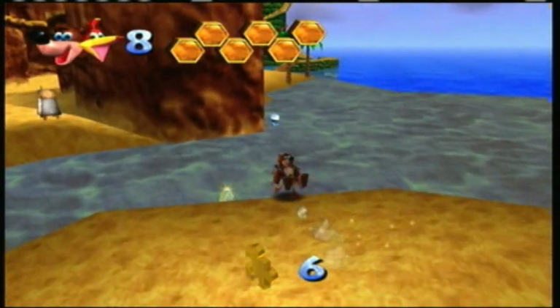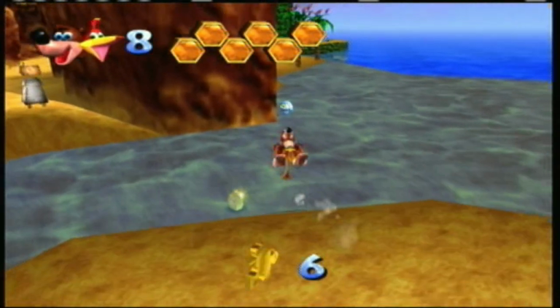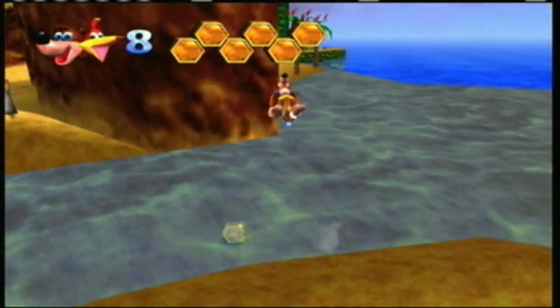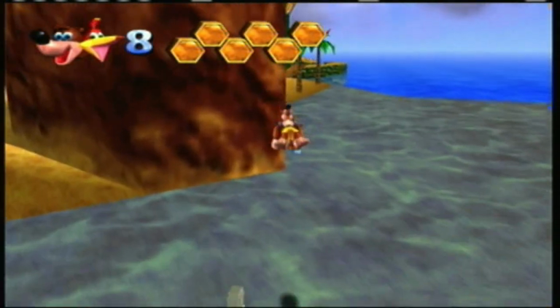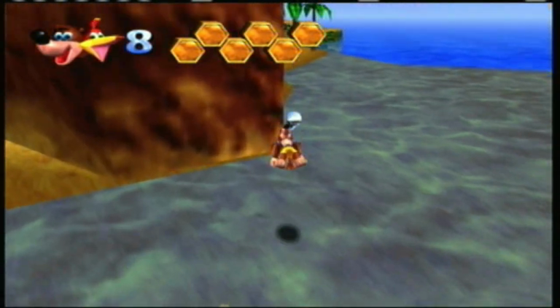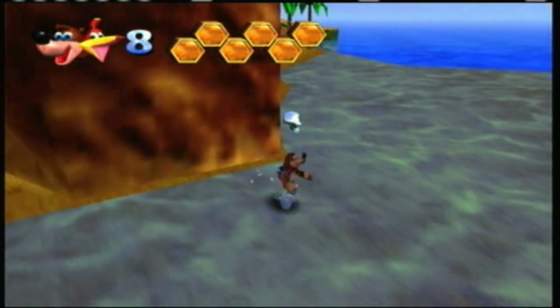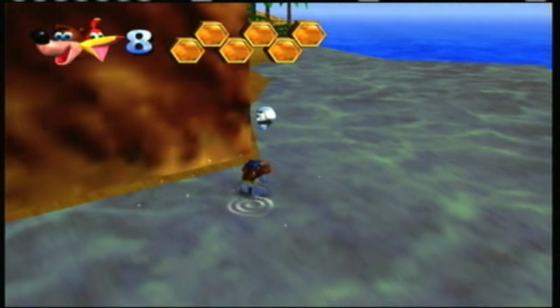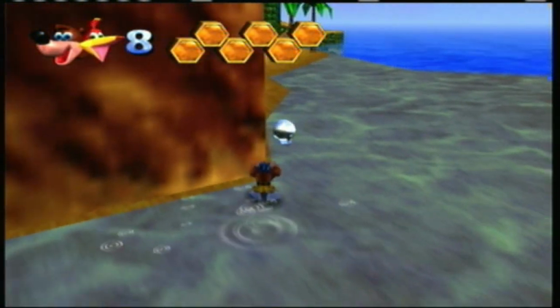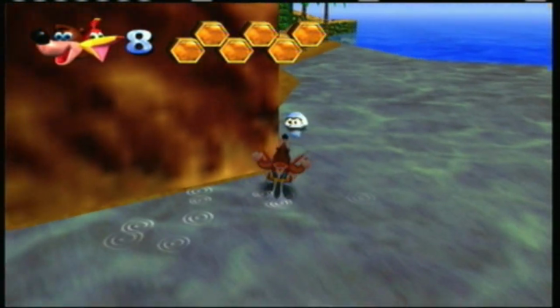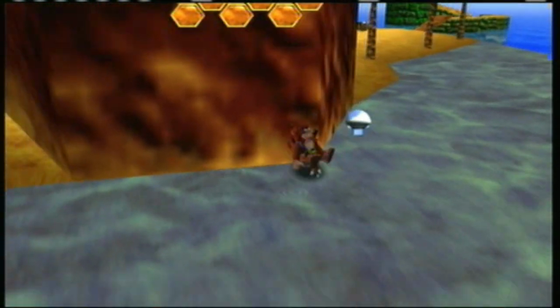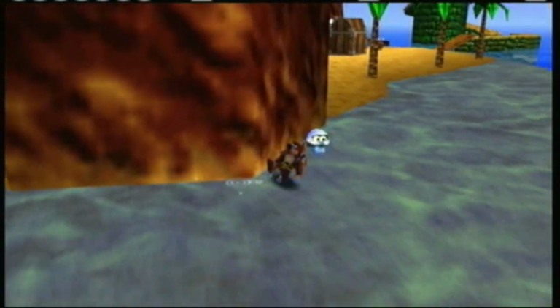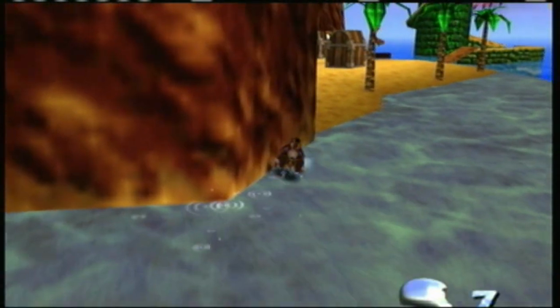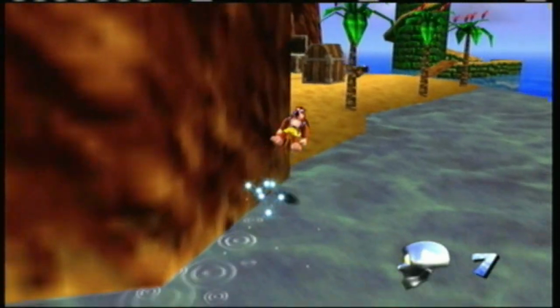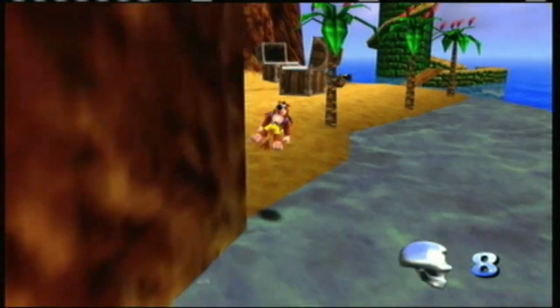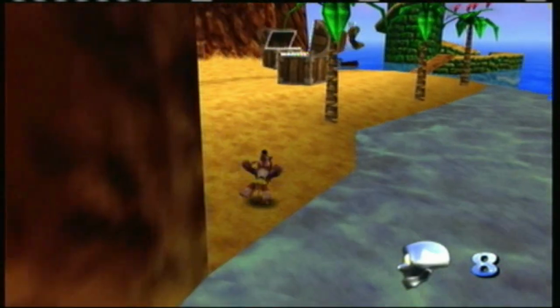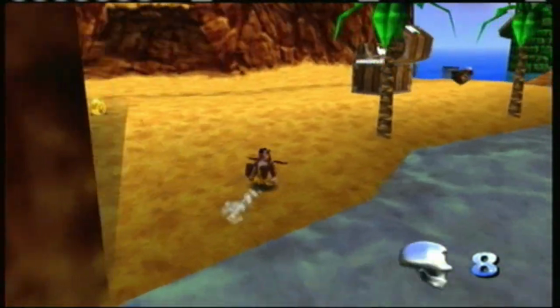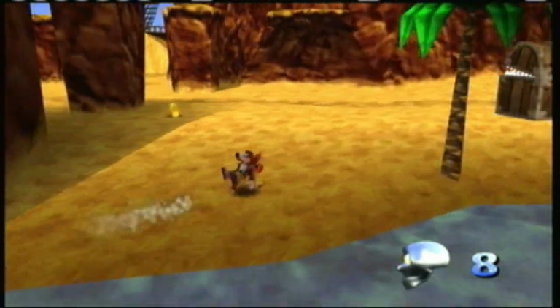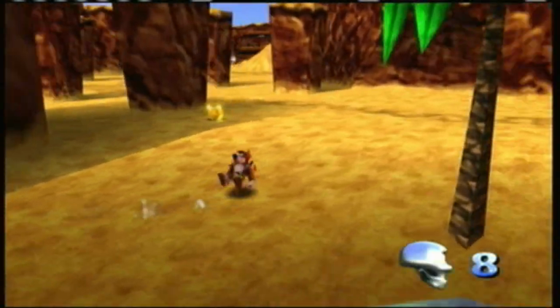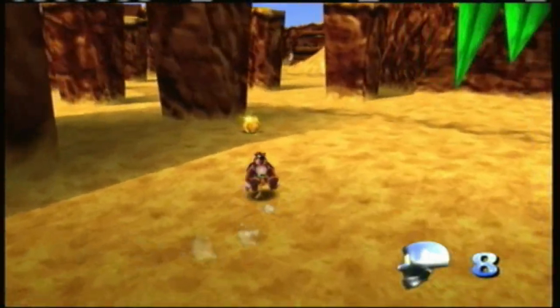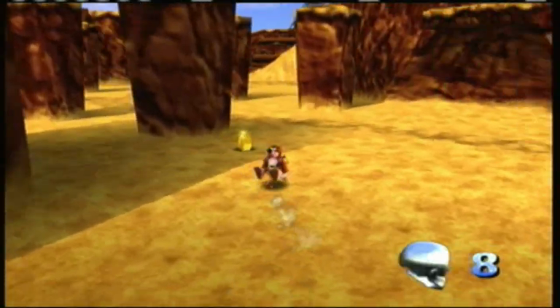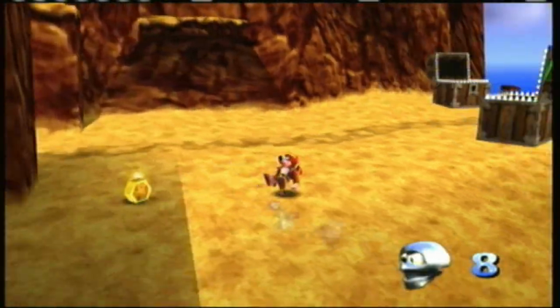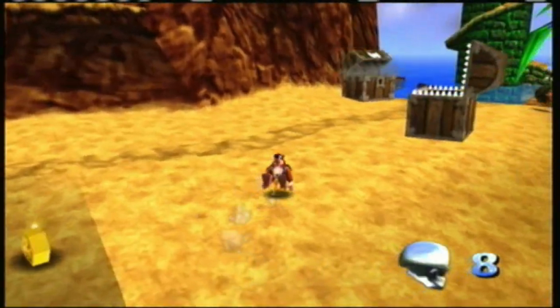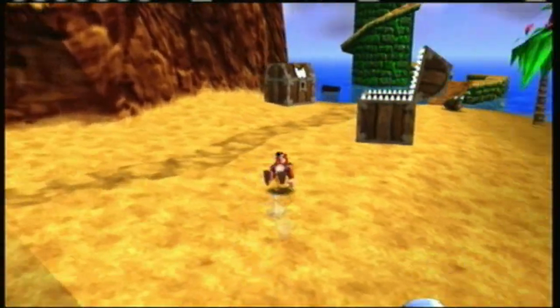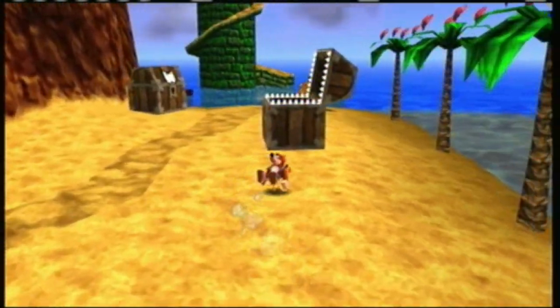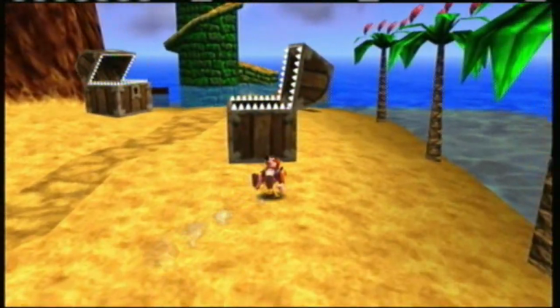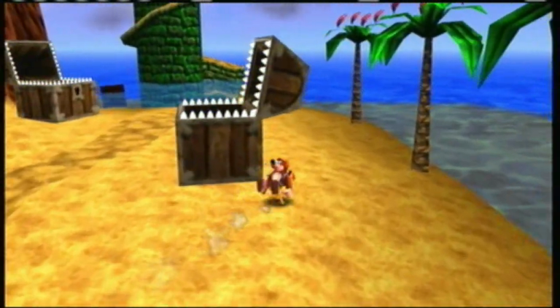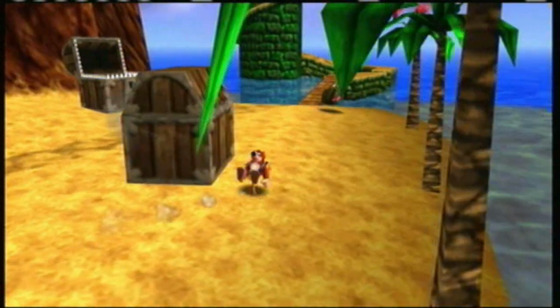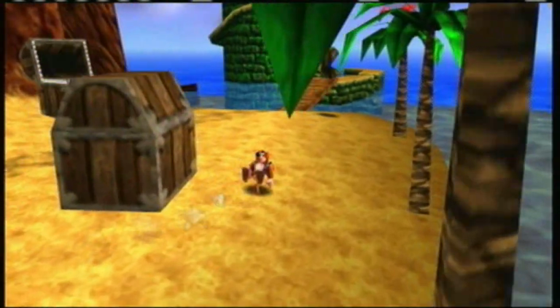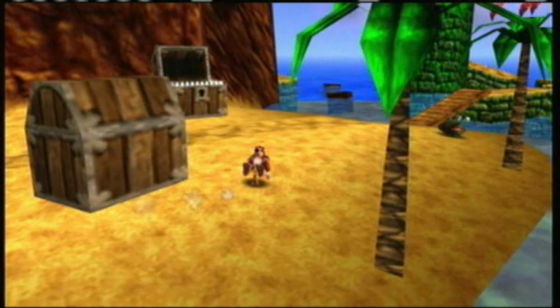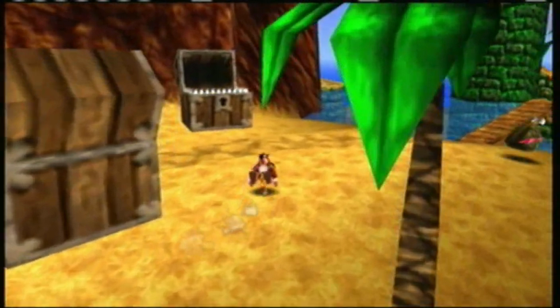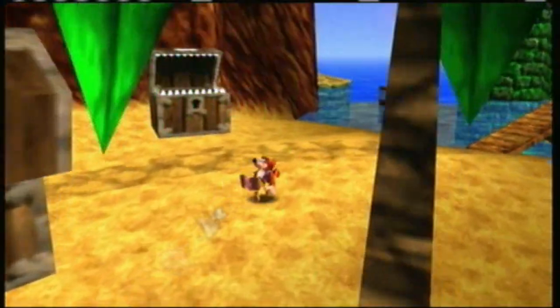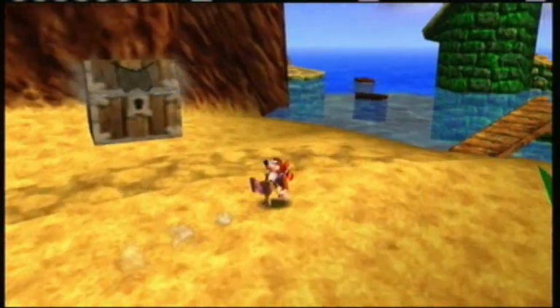There's a Mumbo token back here as well — they just hide them all over in this level. Just everywhere, behind everything, inside of things. The good news is we have eight of them now, so we're just about set.